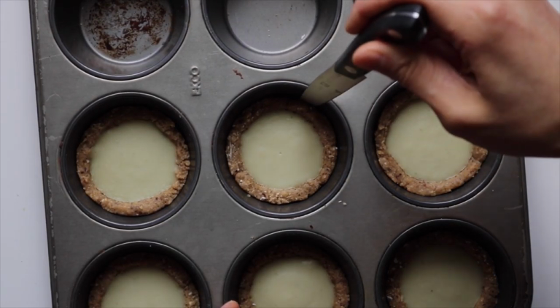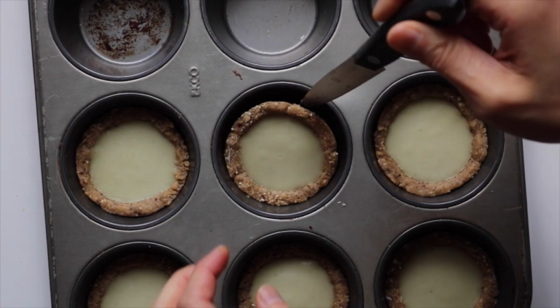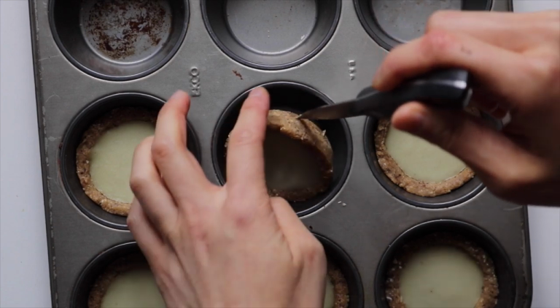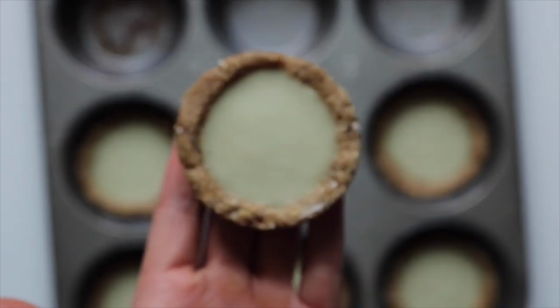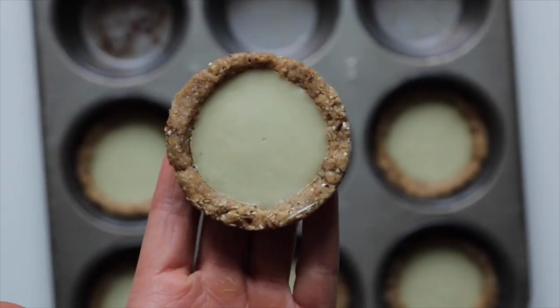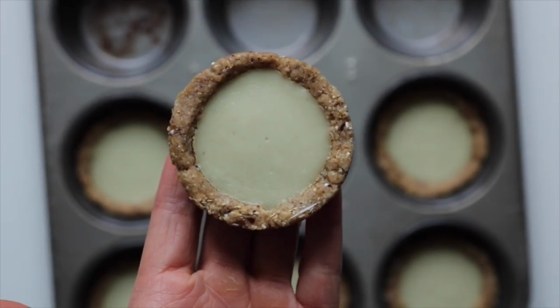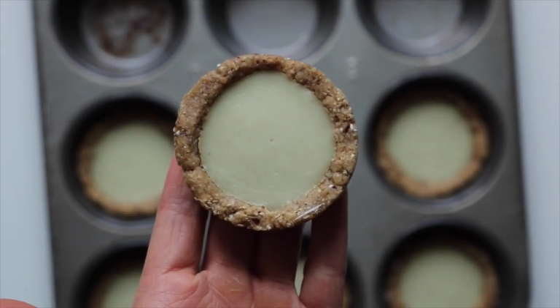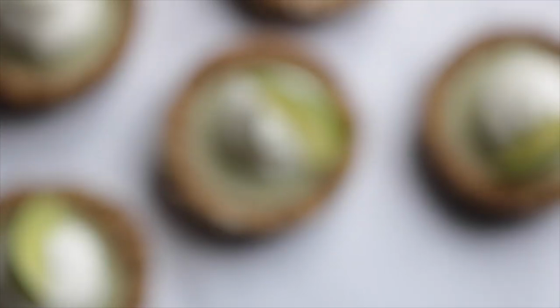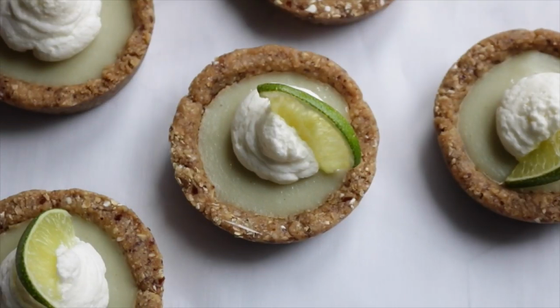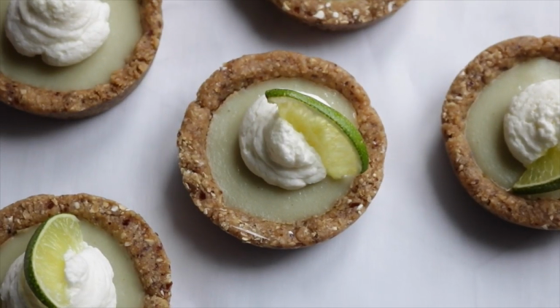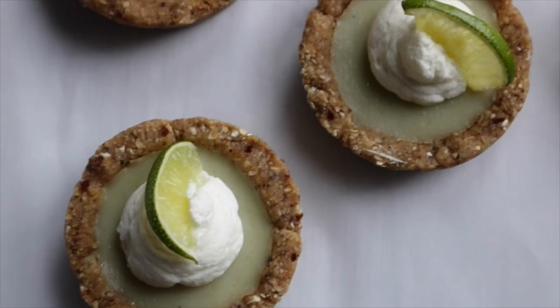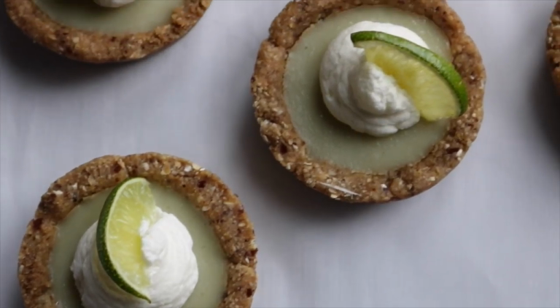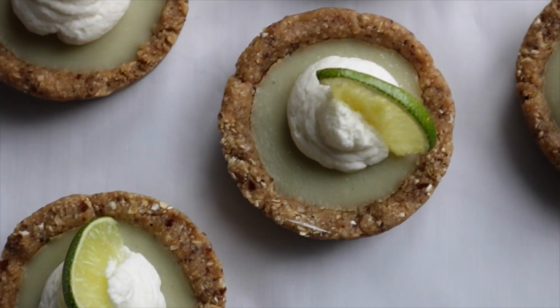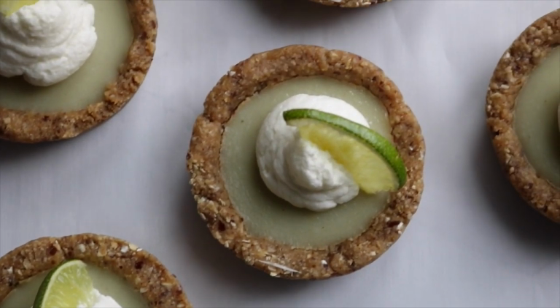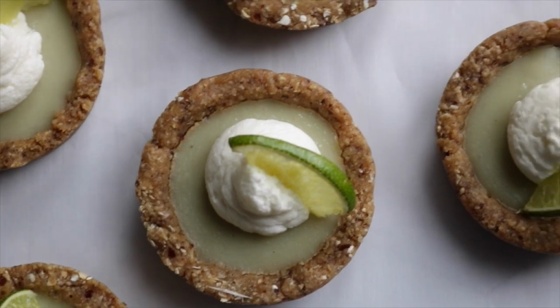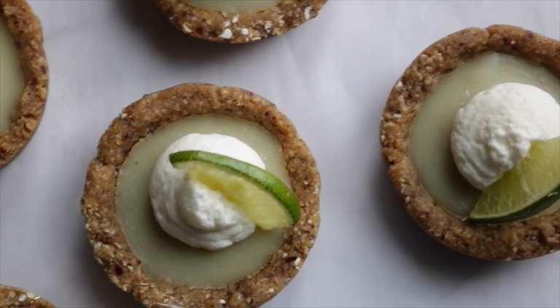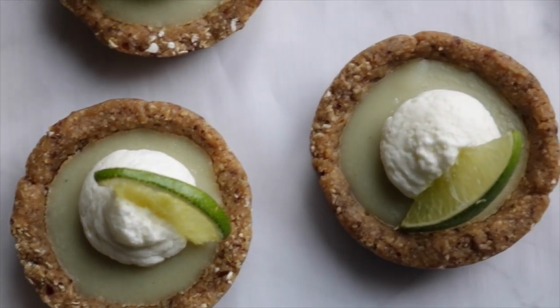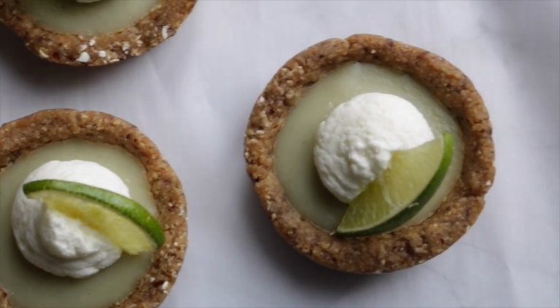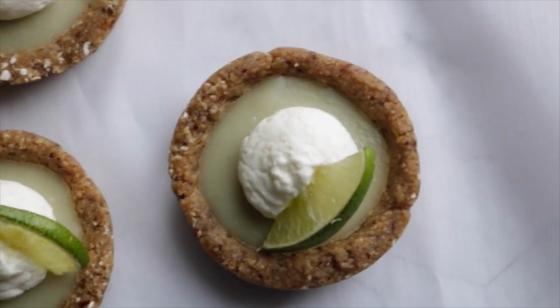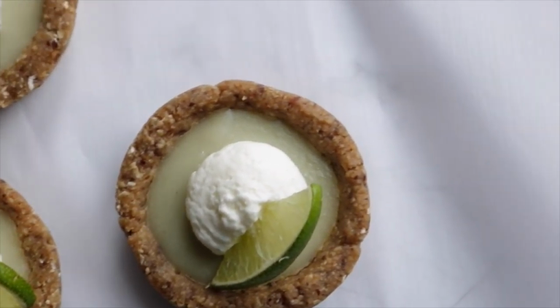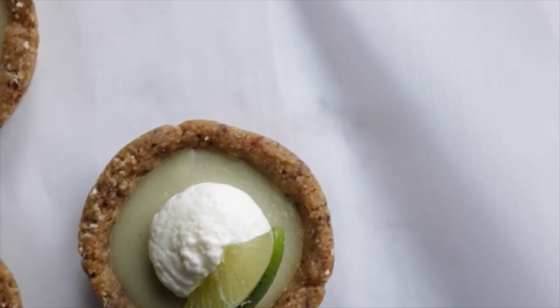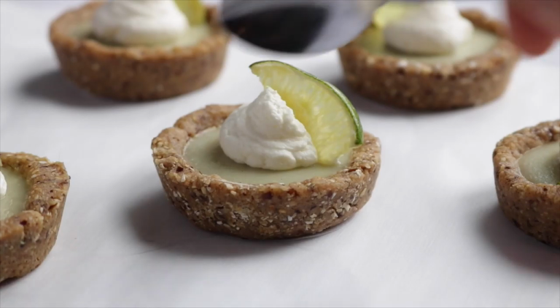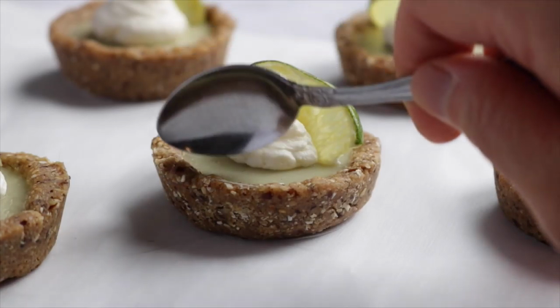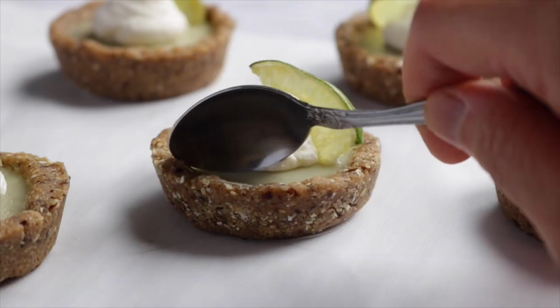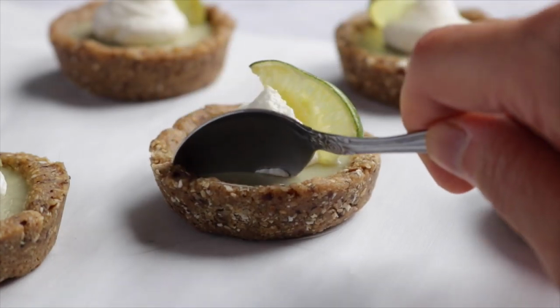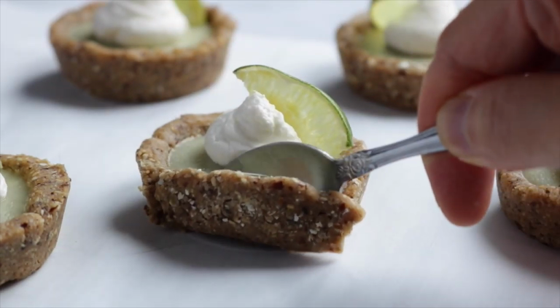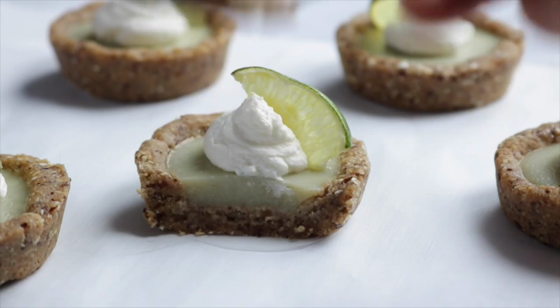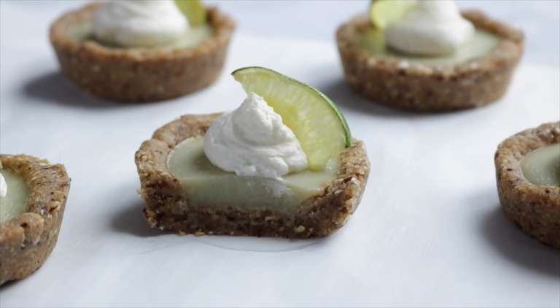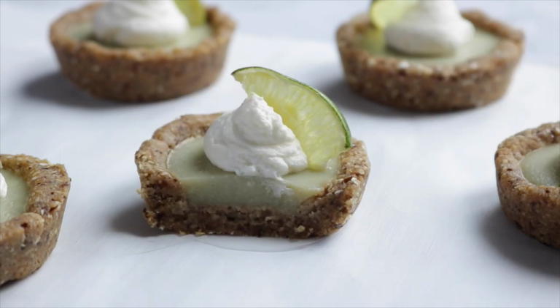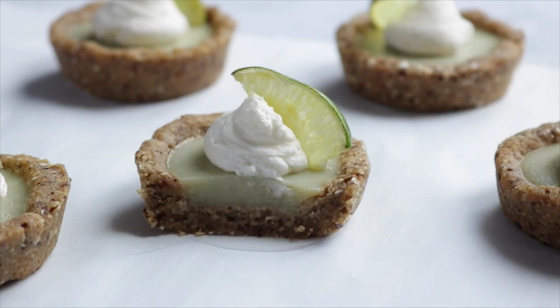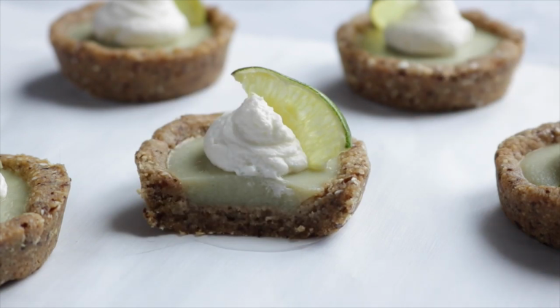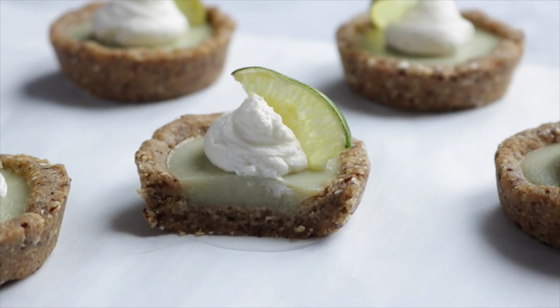This is a really easy way of satisfying your key lime pie cravings. I love key lime pie but hate making tart crust because you have to use the oven — this crust has a crispy-esque feel because of the buckwheat, and the filling is perfectly sweet and sour. It's so good.